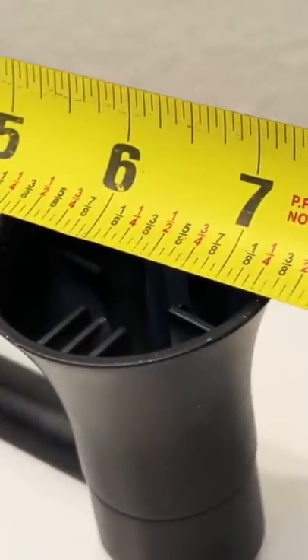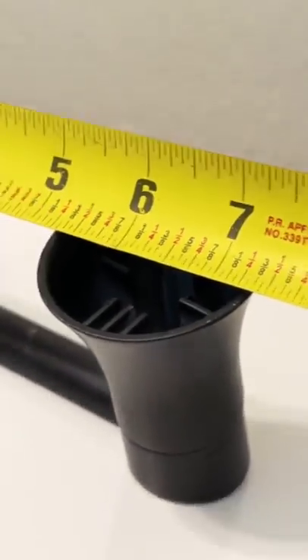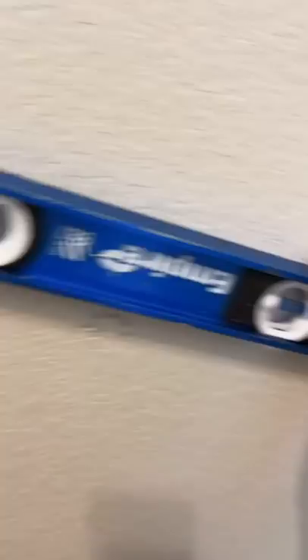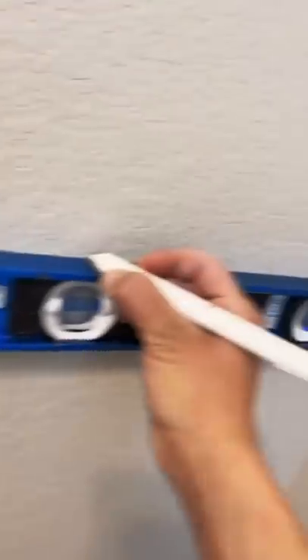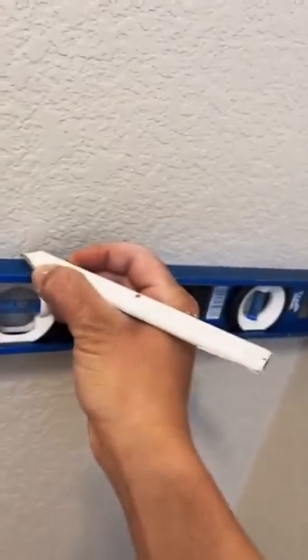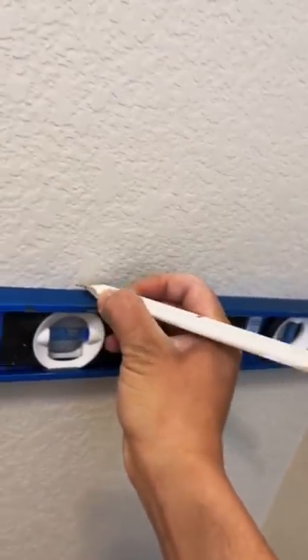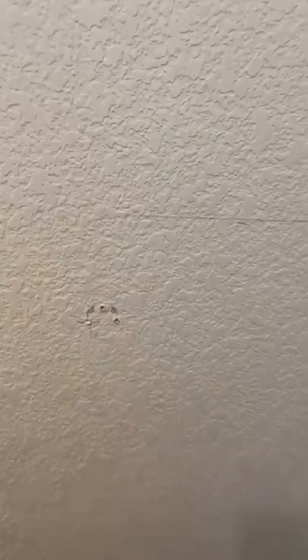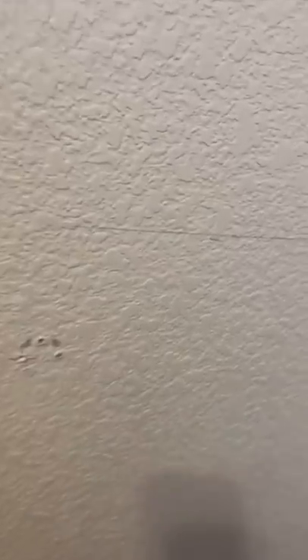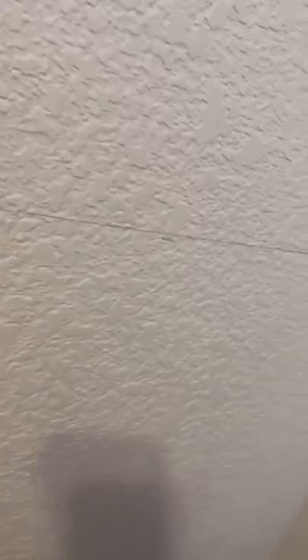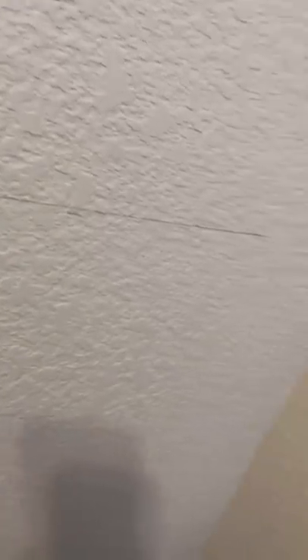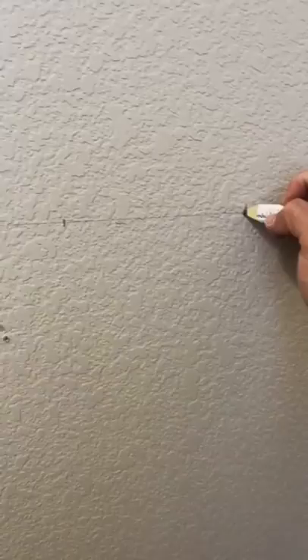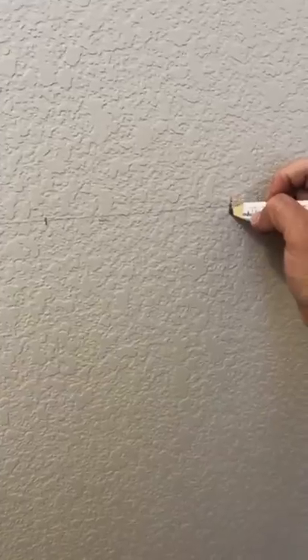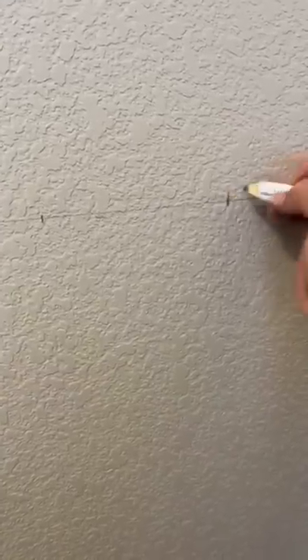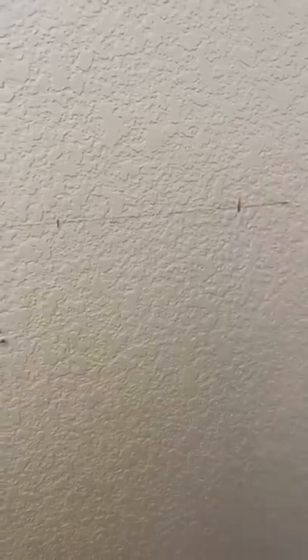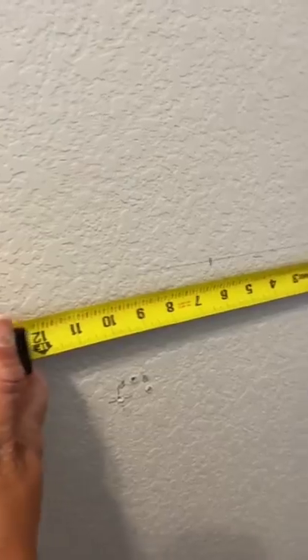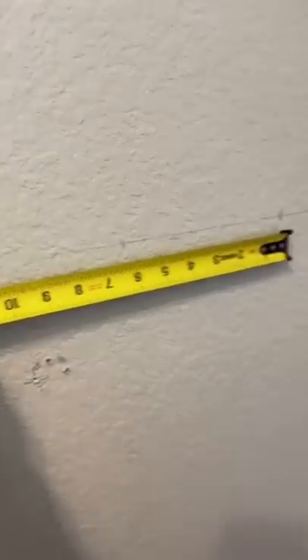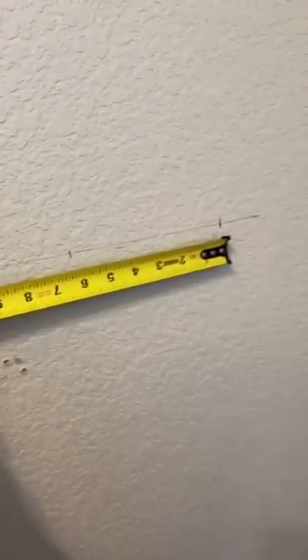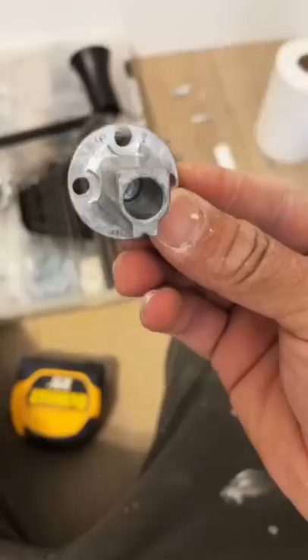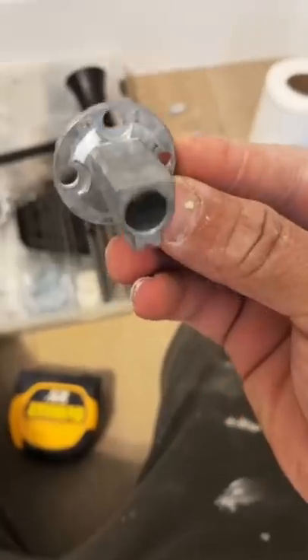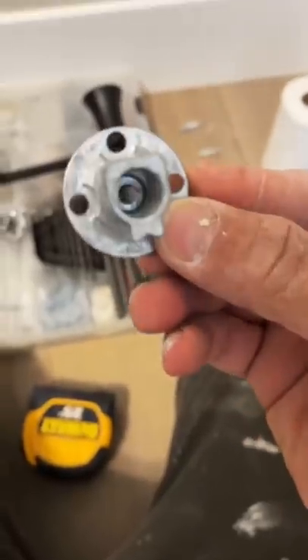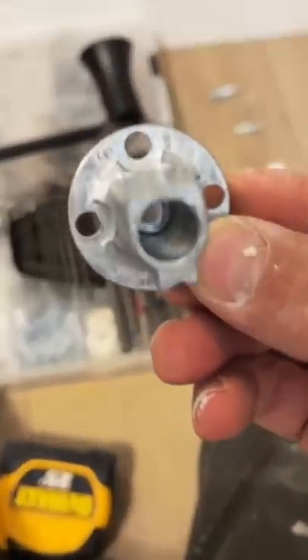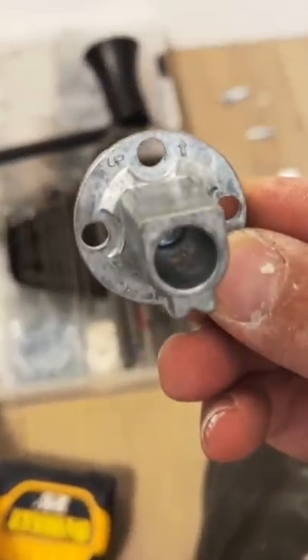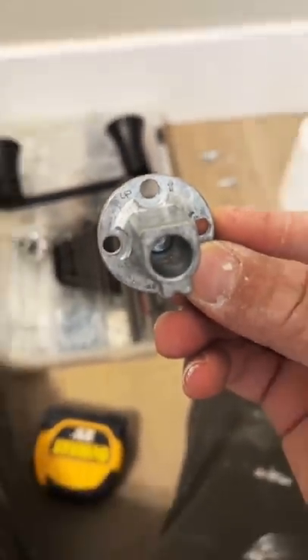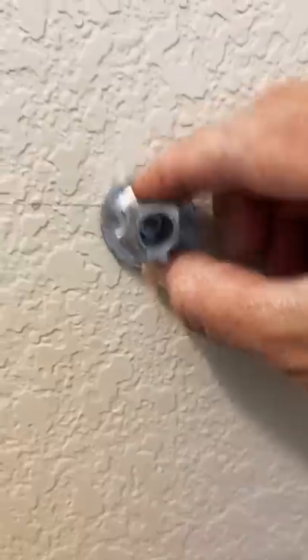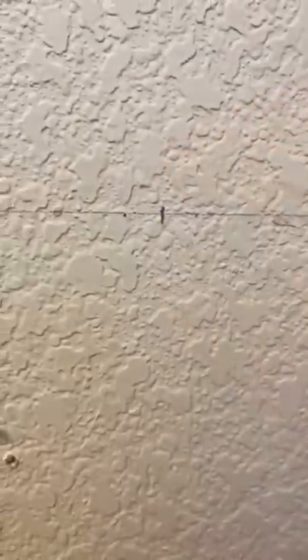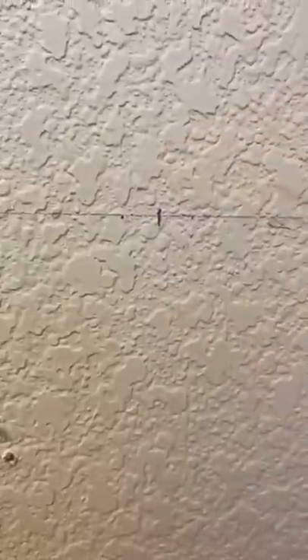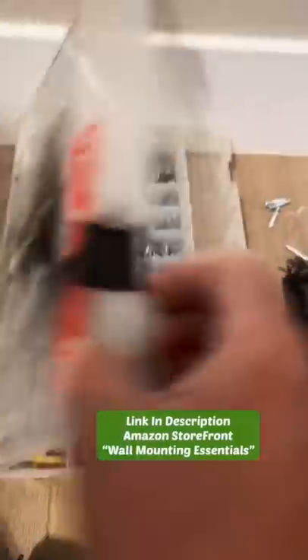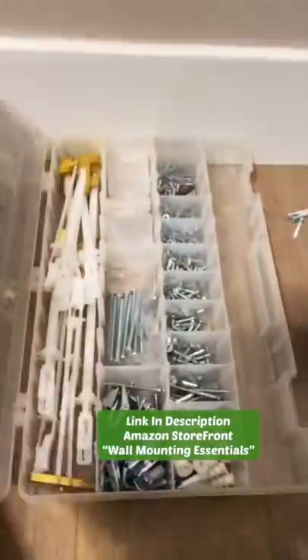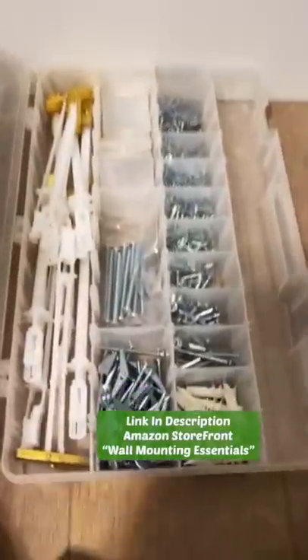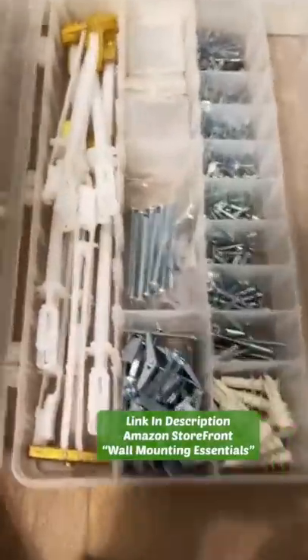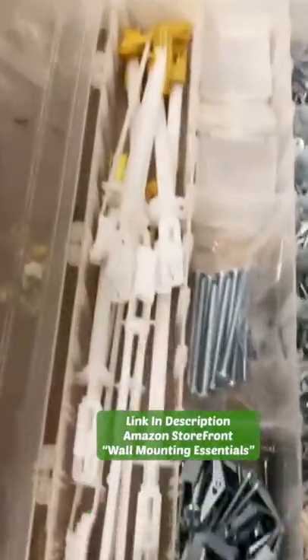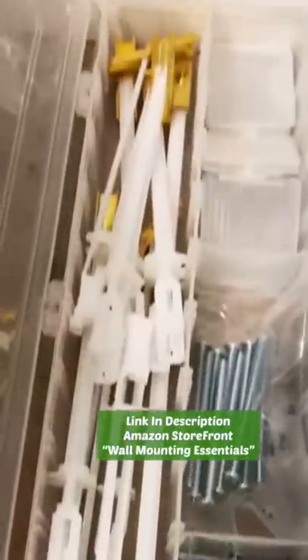Also, I want to measure out the distance between my brackets and make sure it's on center and level. Use blue tape if you don't want to get marks on the wall, but since I'm going to be patching up the little holes and painting, I don't have to use blue tape and I don't care if I get the walls a little dirty.